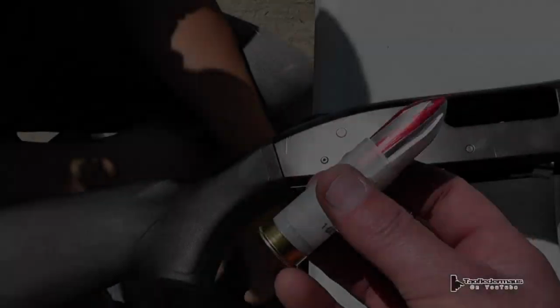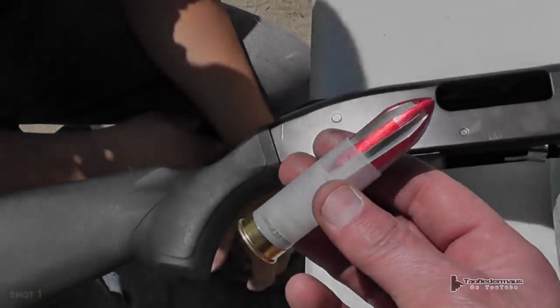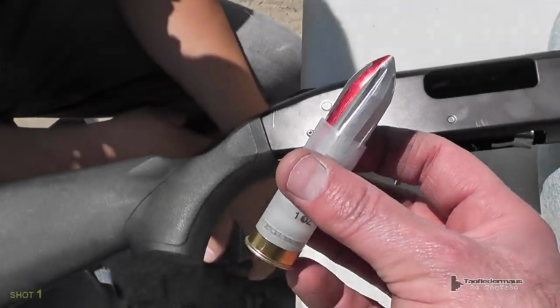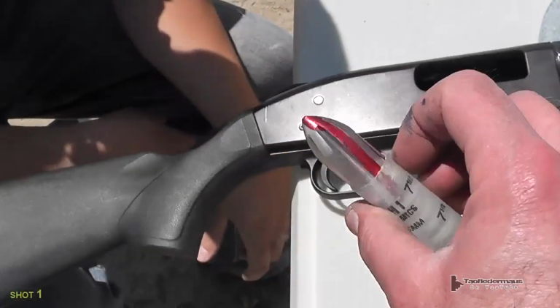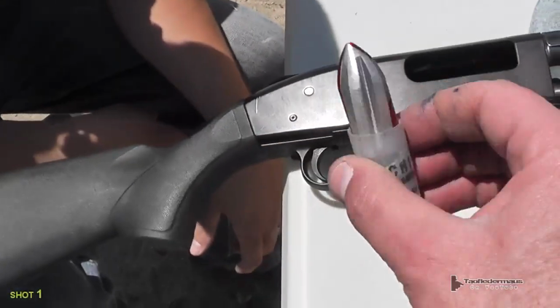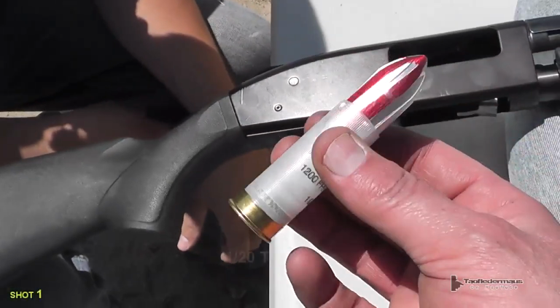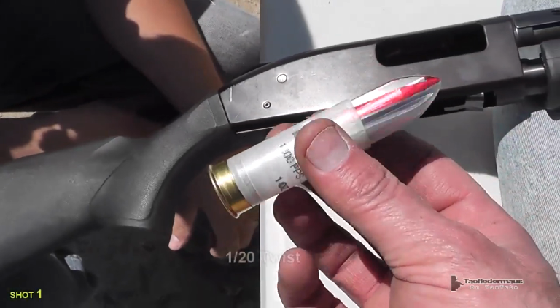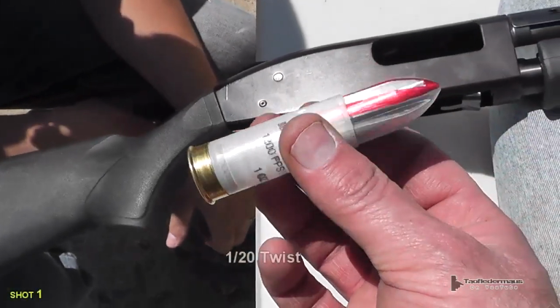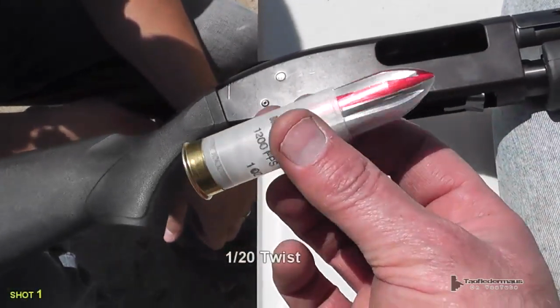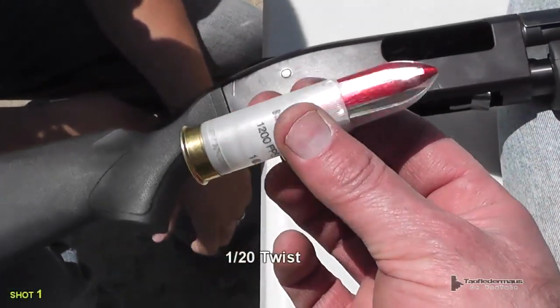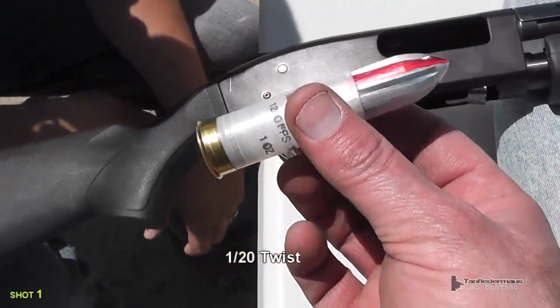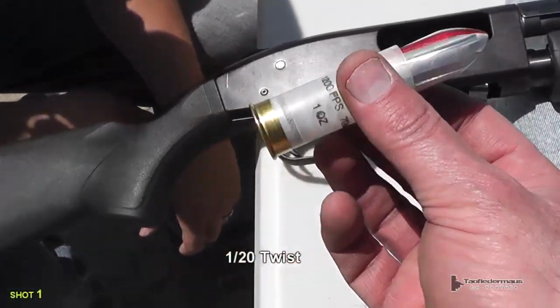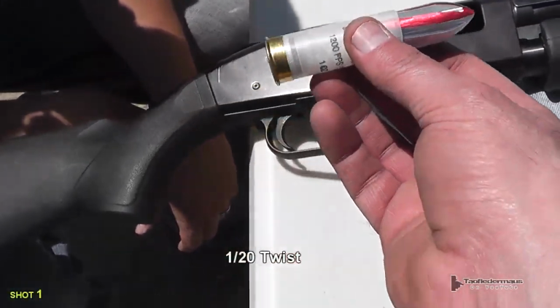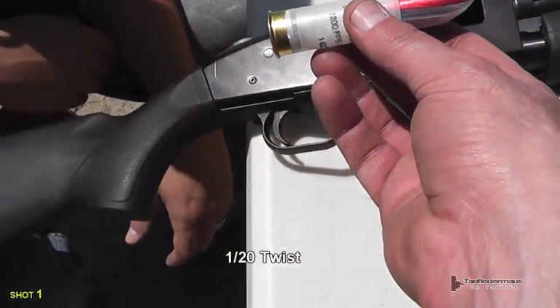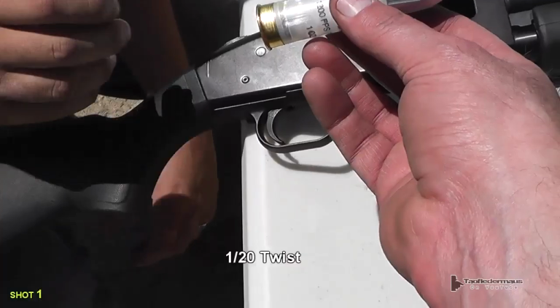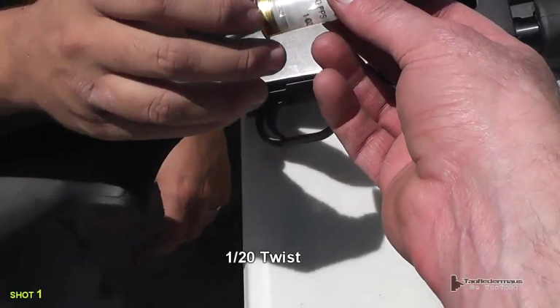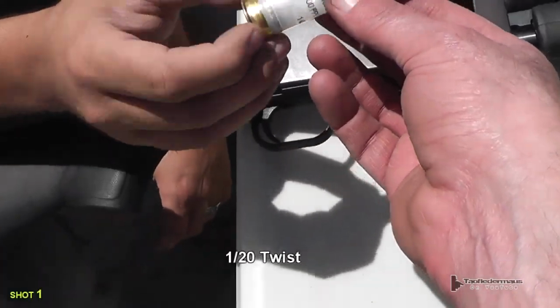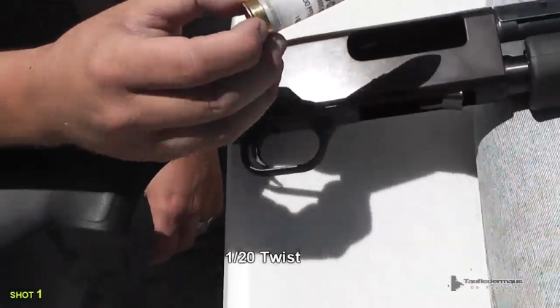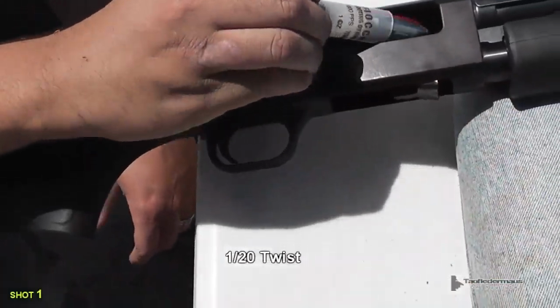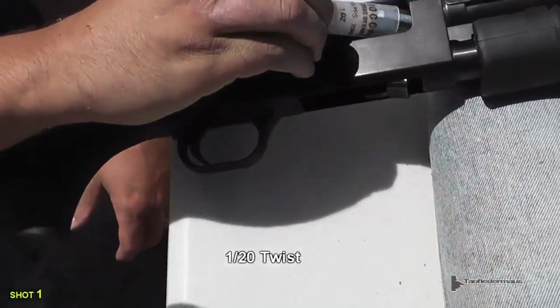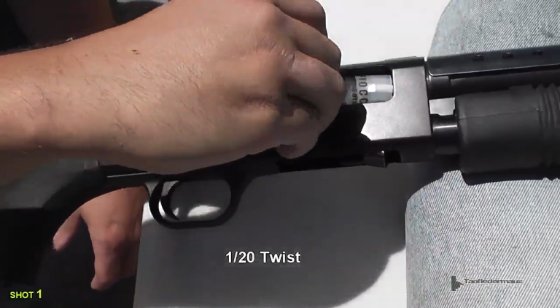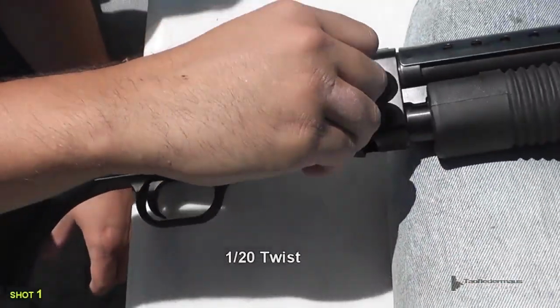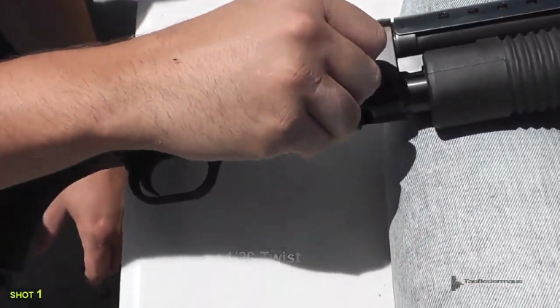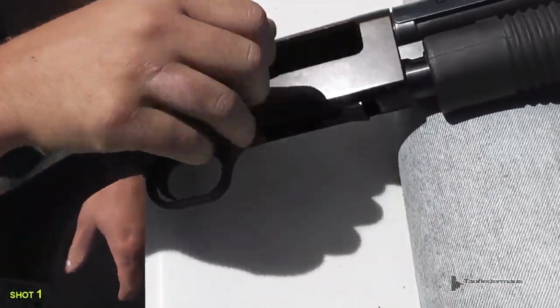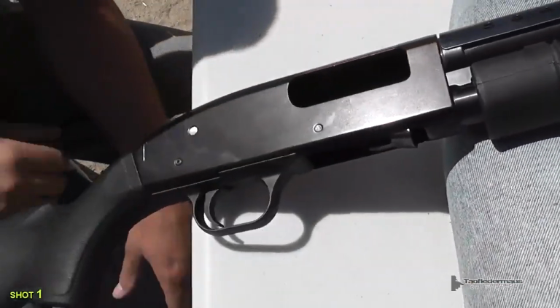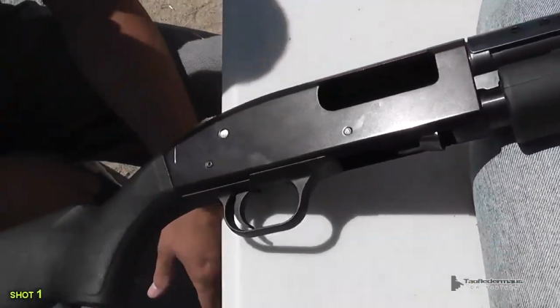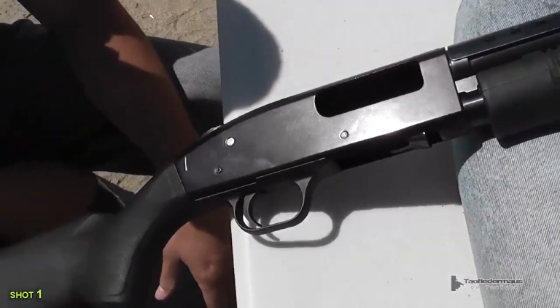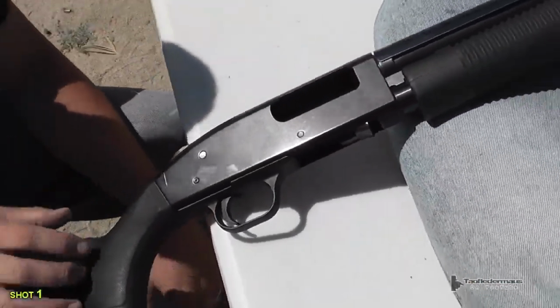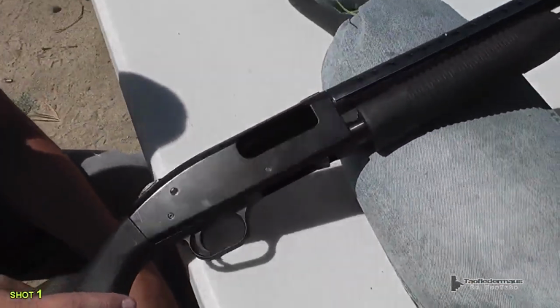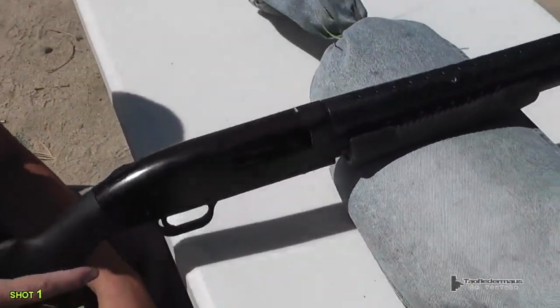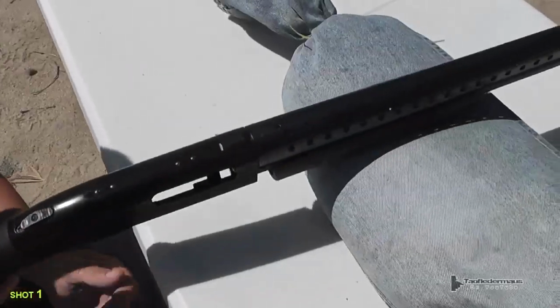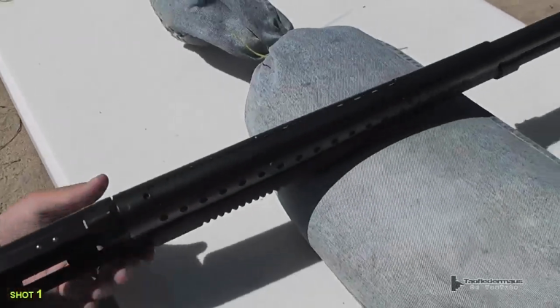Now is the moment of truth to test these things out — very excited to try them. They load very nicely into this Mossberg 590 smoothbore shotgun with a 20 inch barrel.